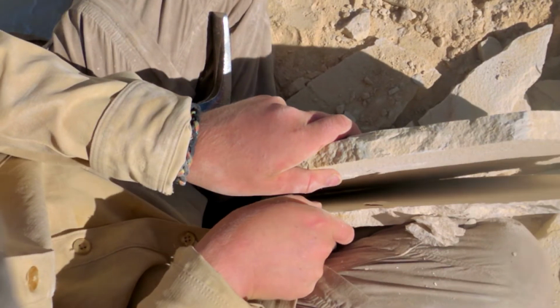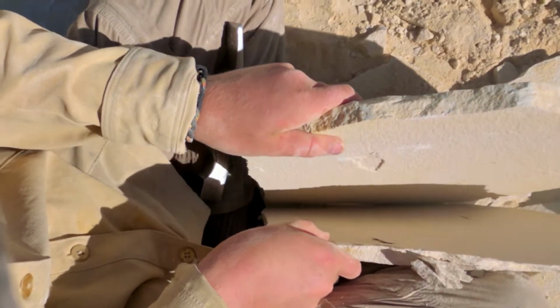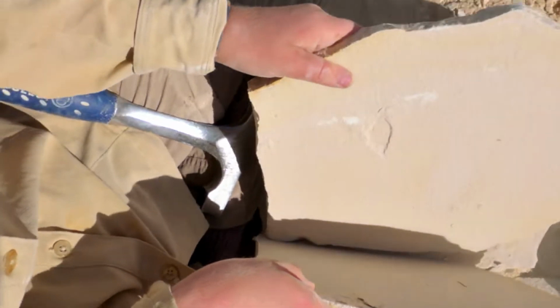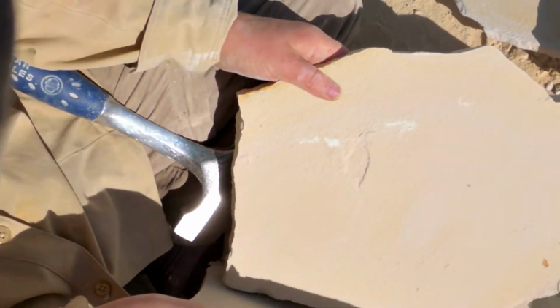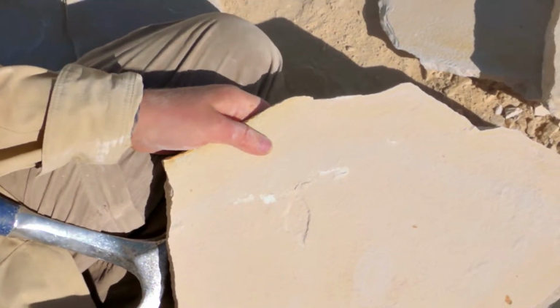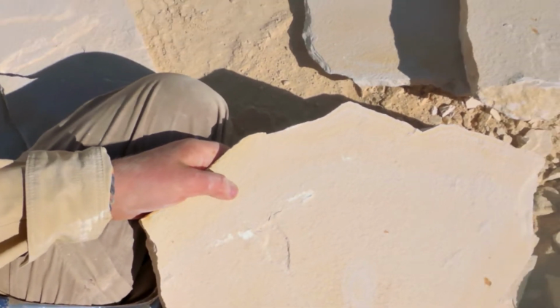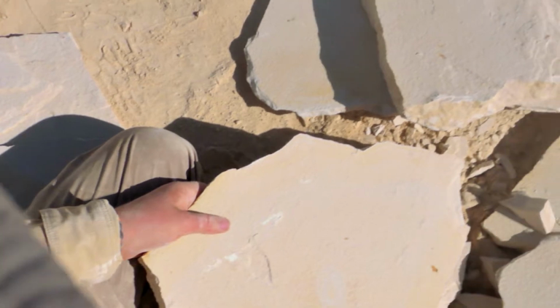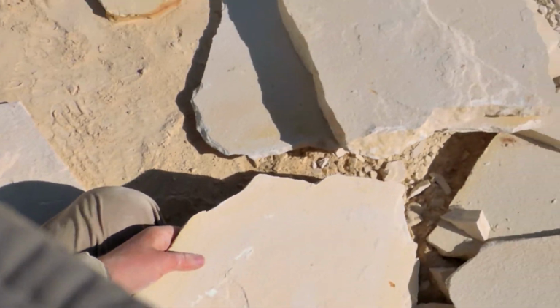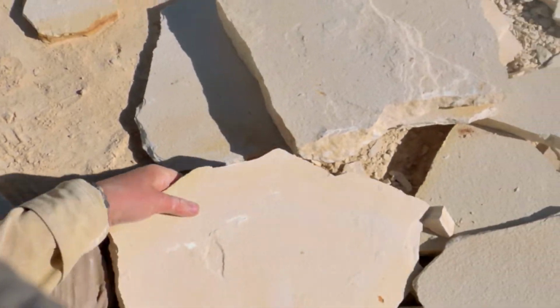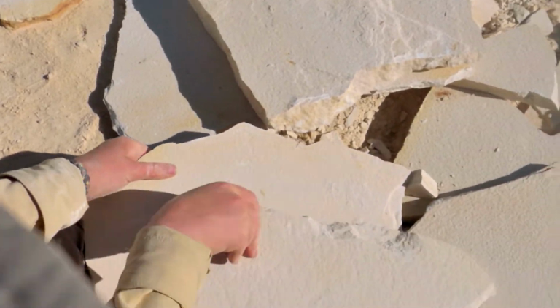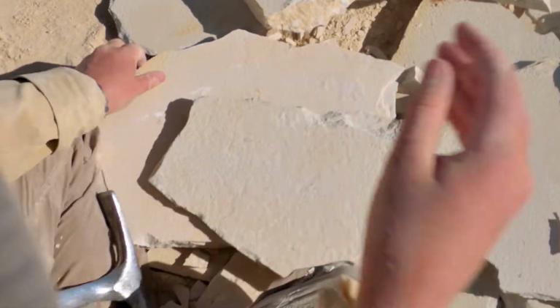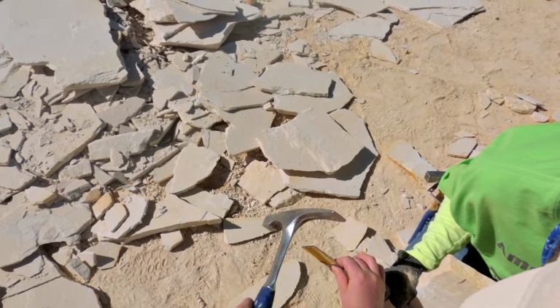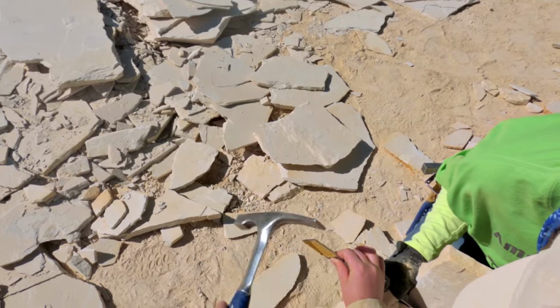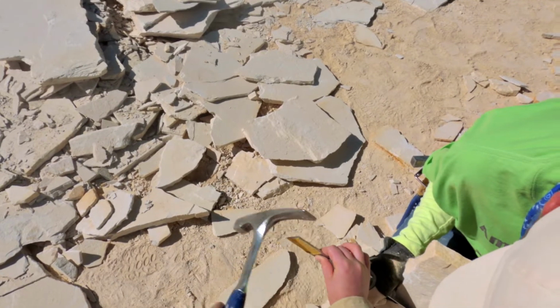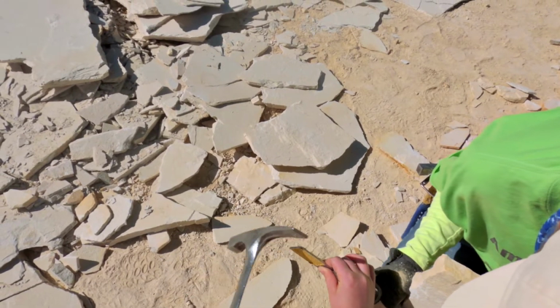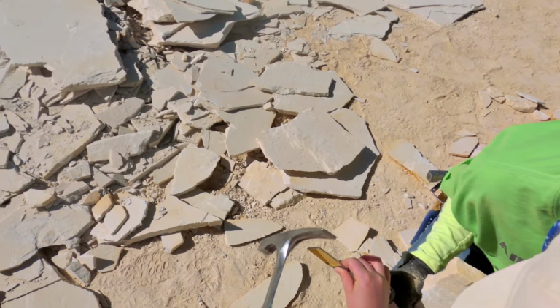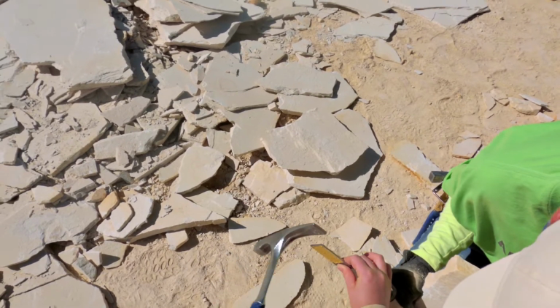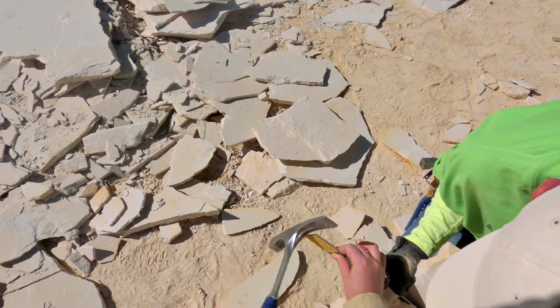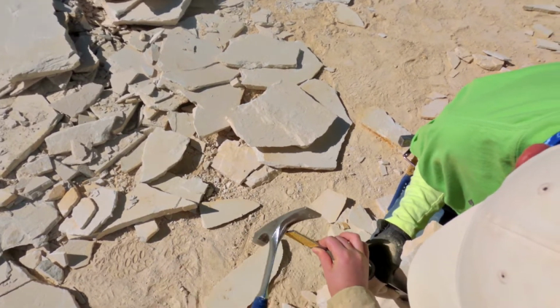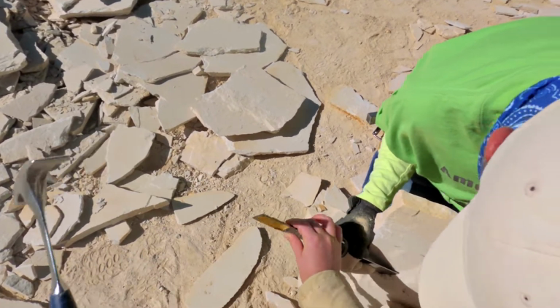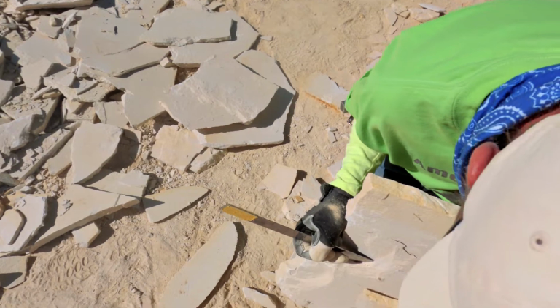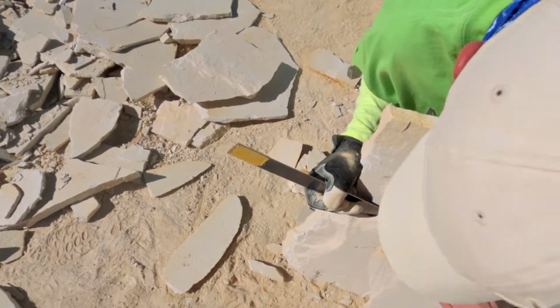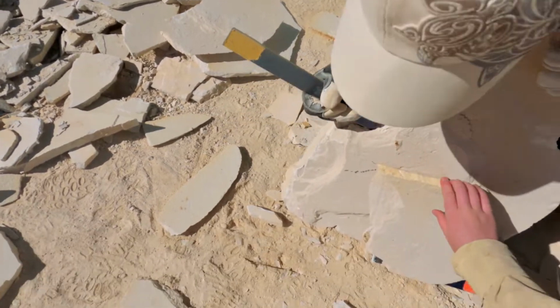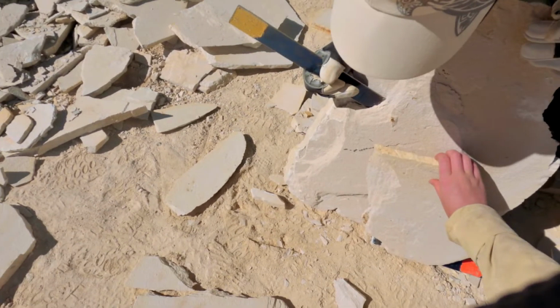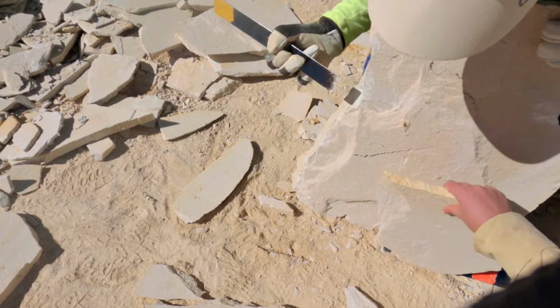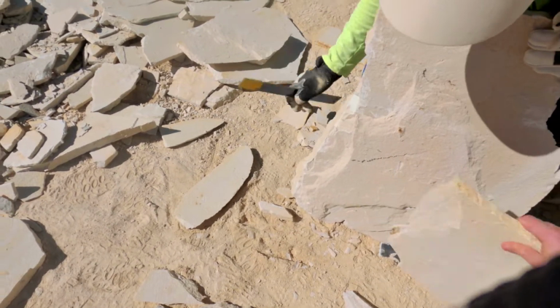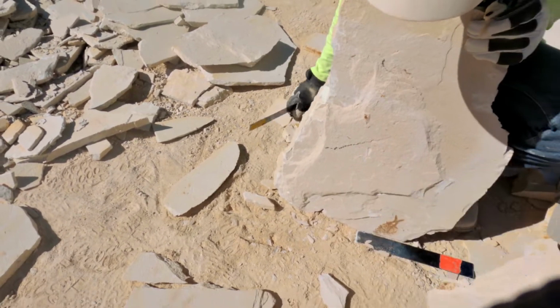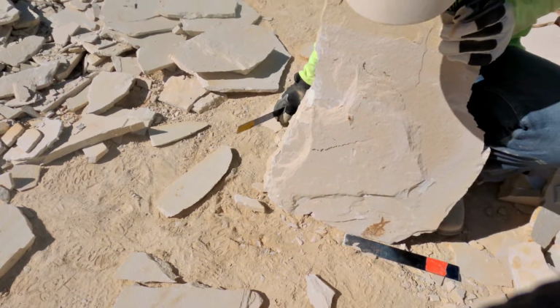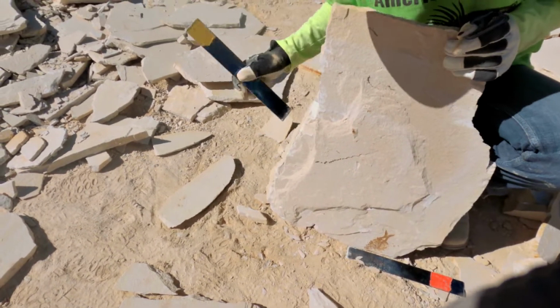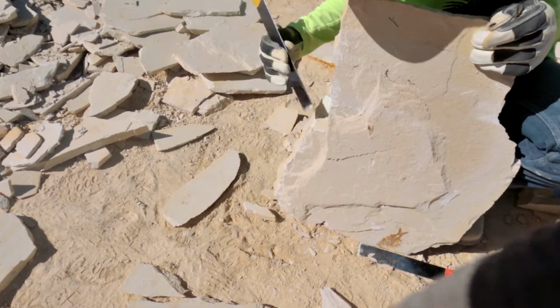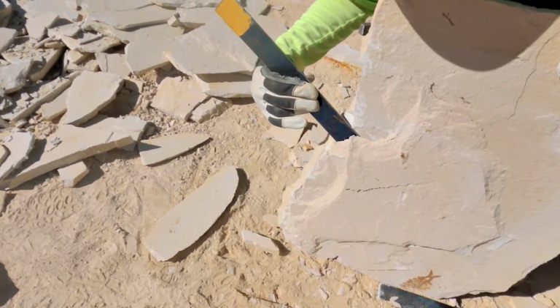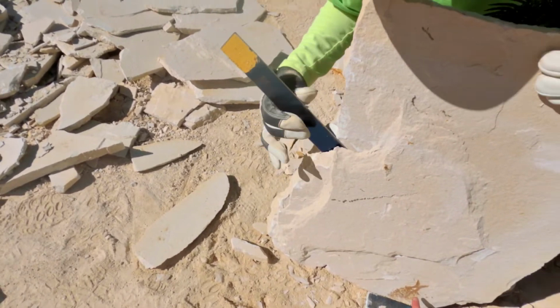There is one here. And... nothing. There he is! I want this one, though.